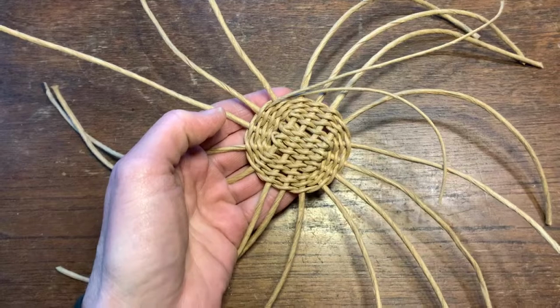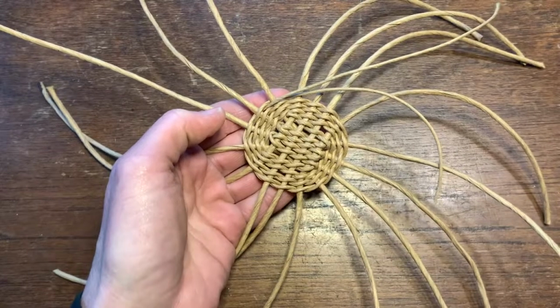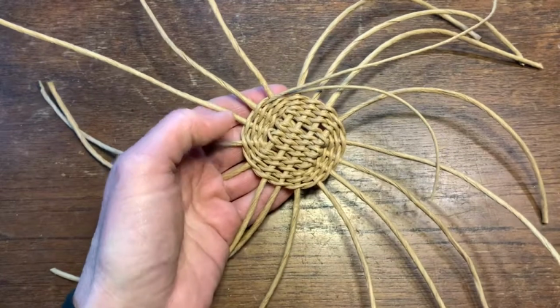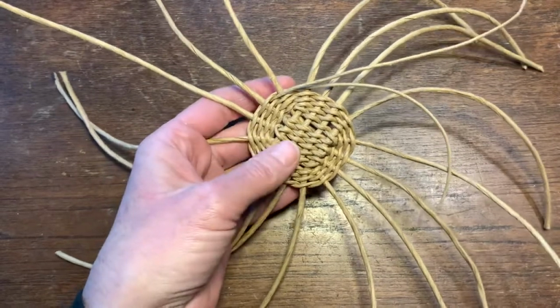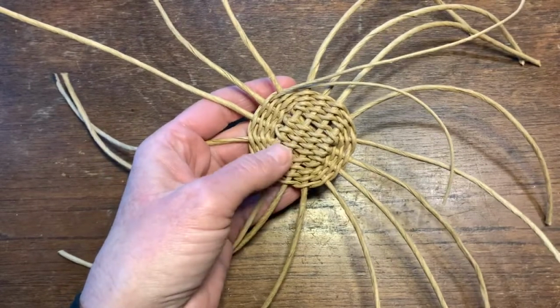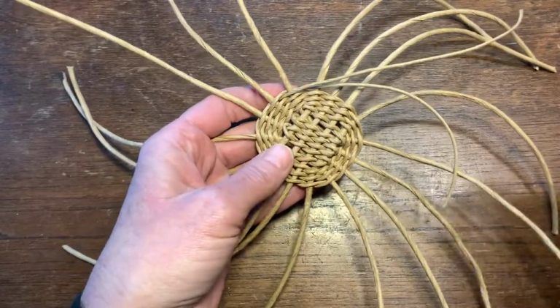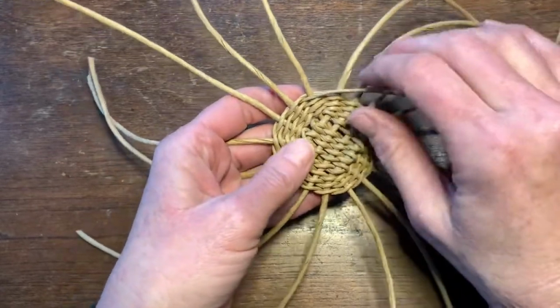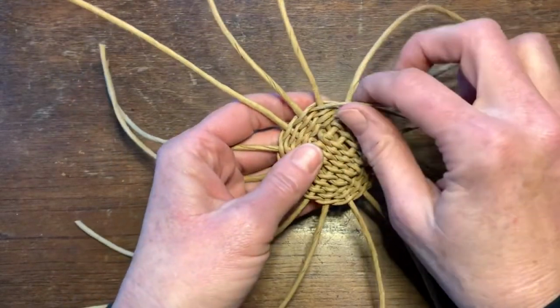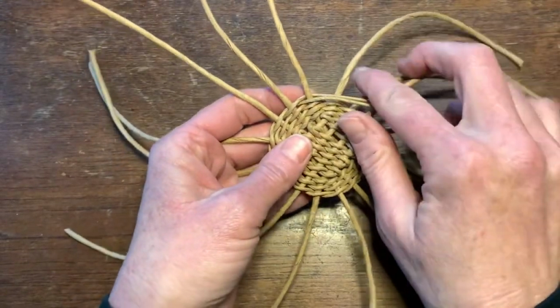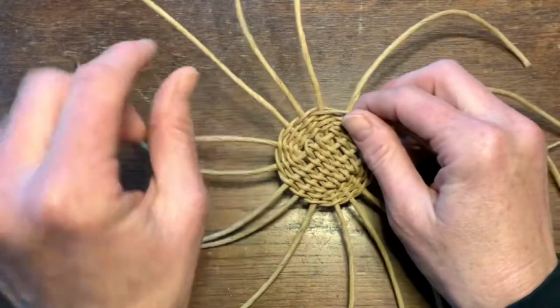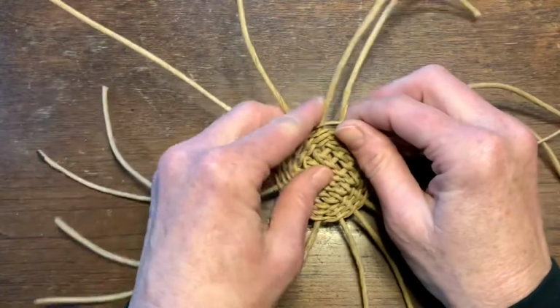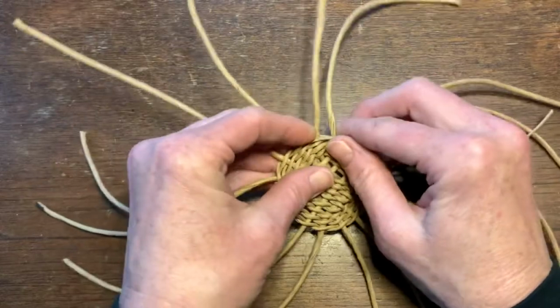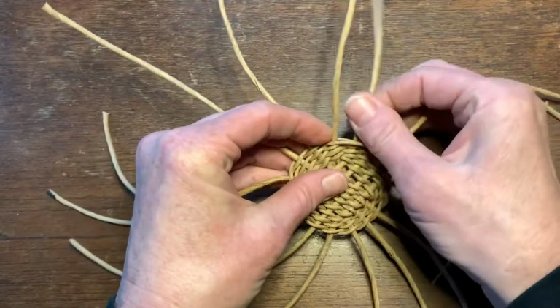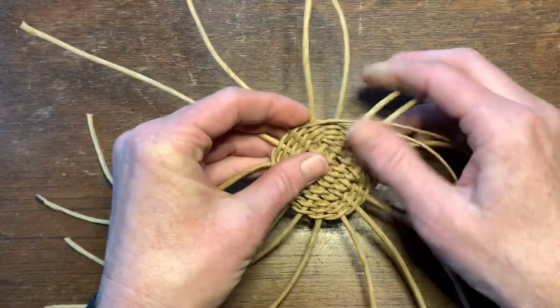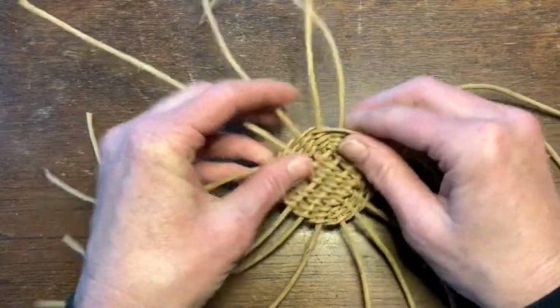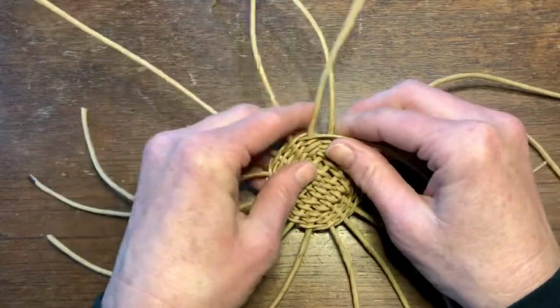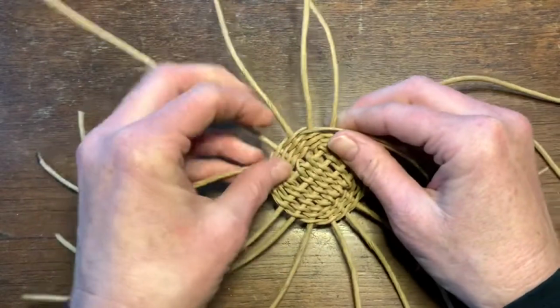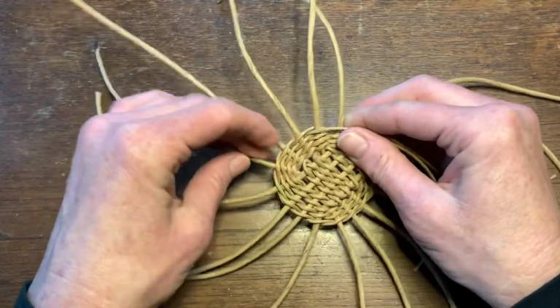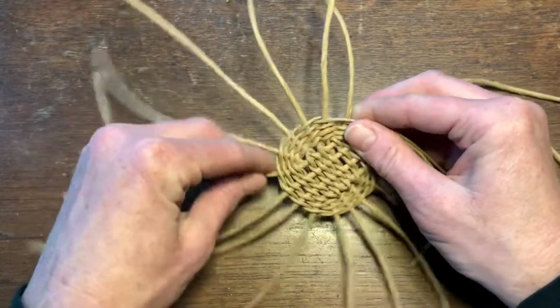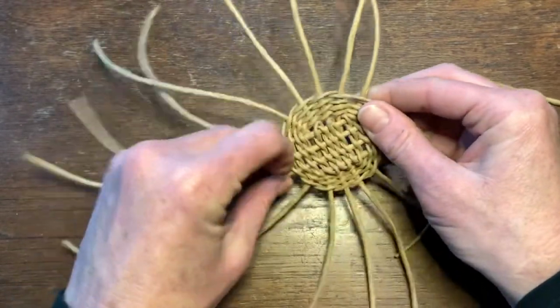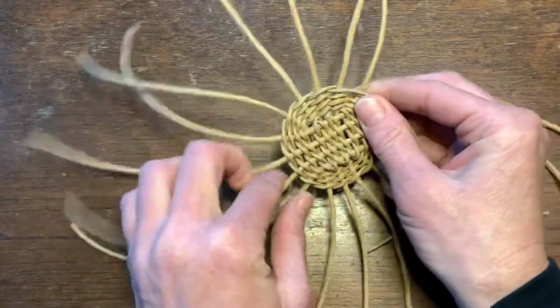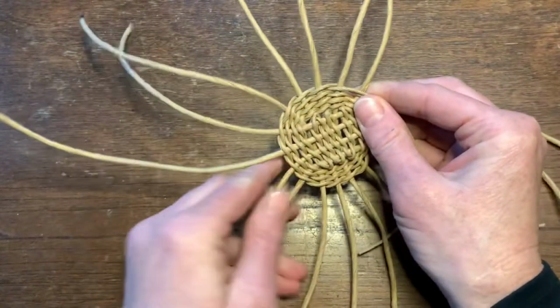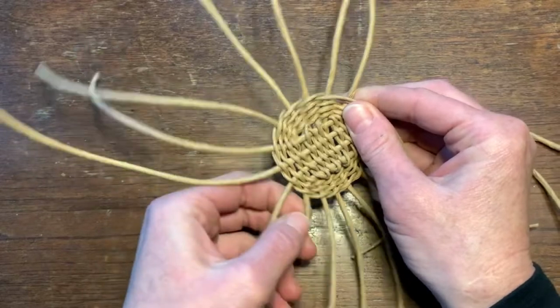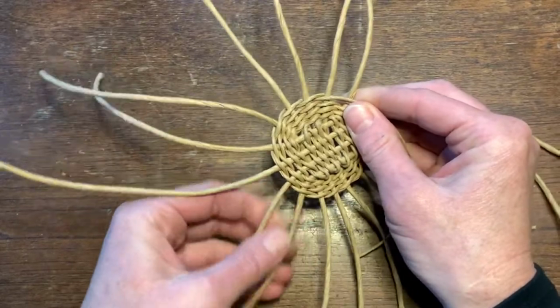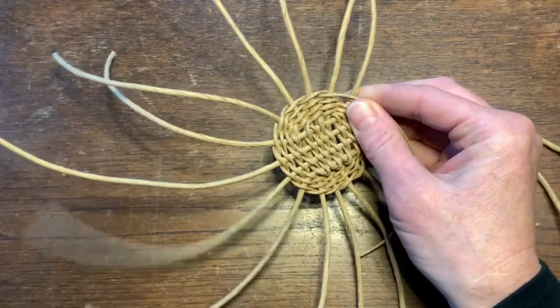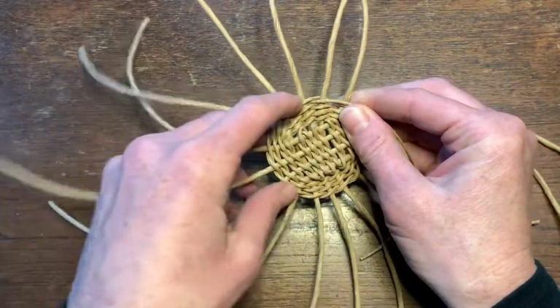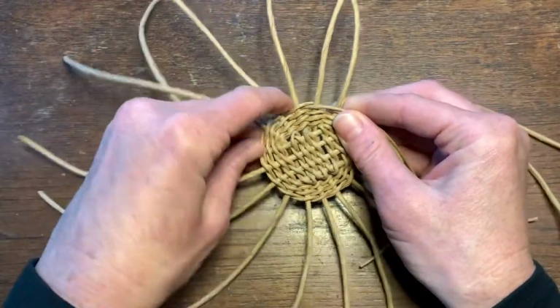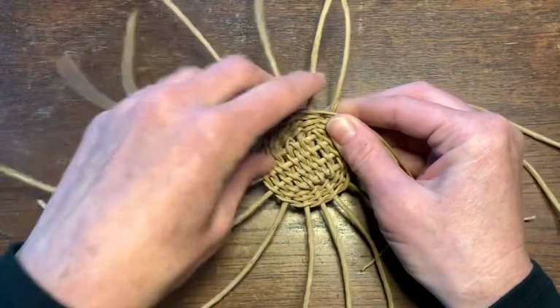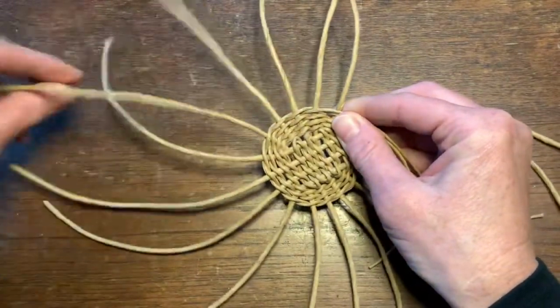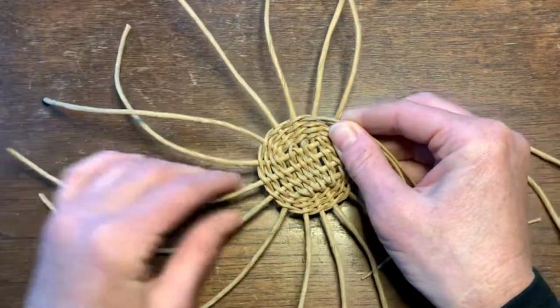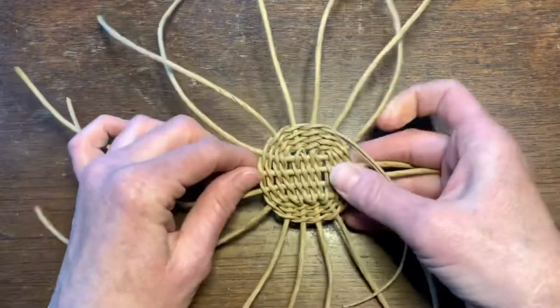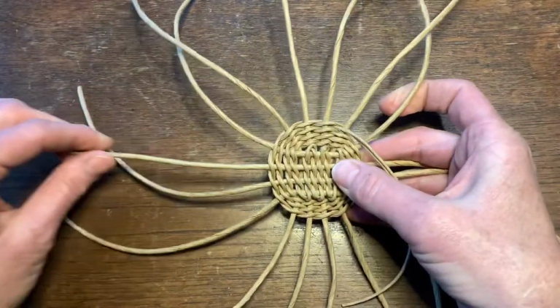I've continued to twine around the basket and as I reach the corners I have pulled them into more of a circular shape, trying to keep the spokes pretty even all the way around. I've taken a moment to make sure everything is balanced.